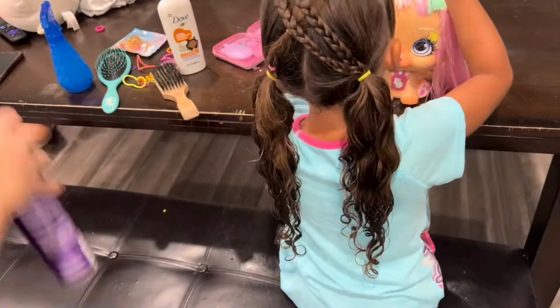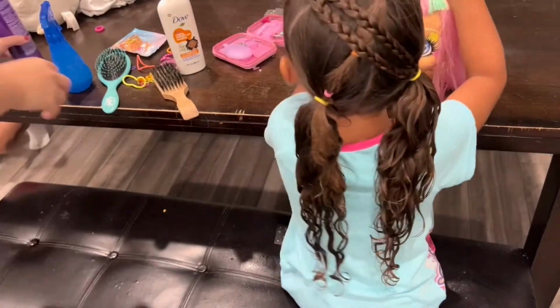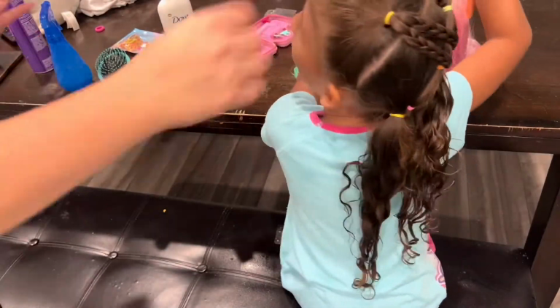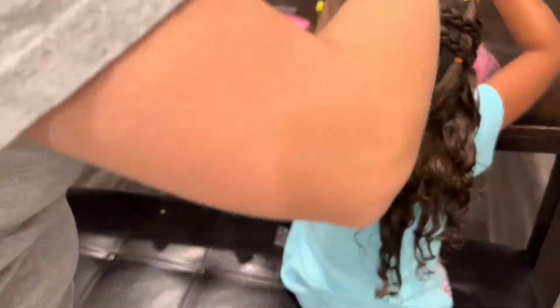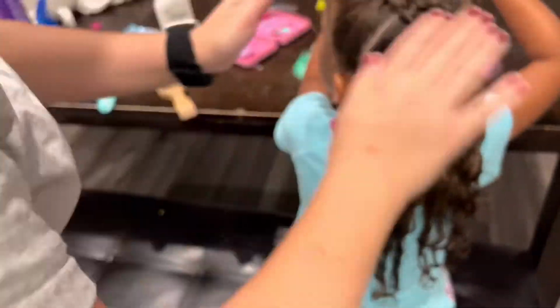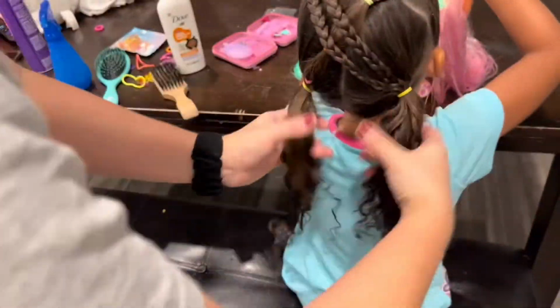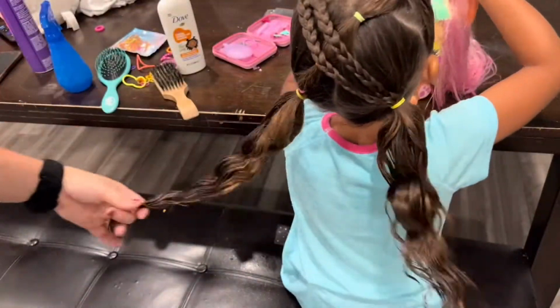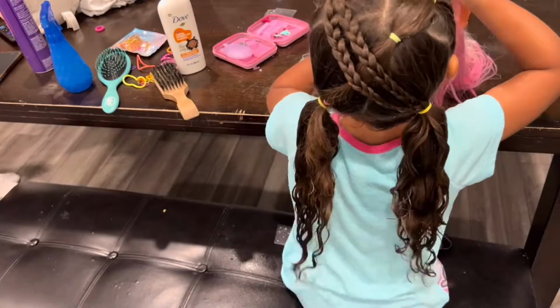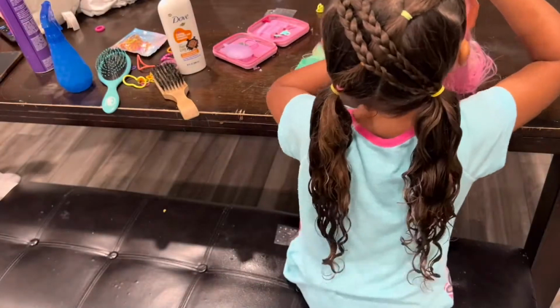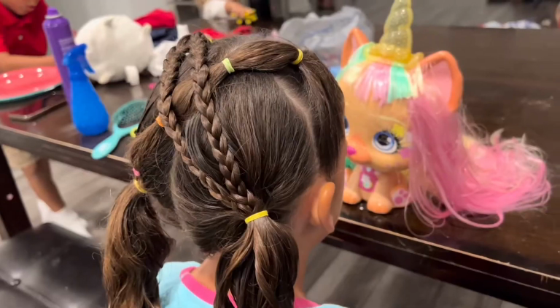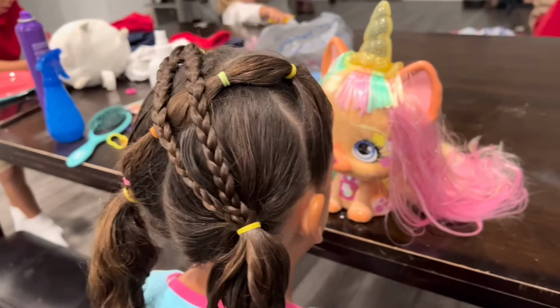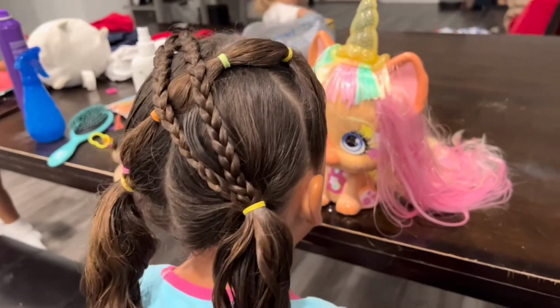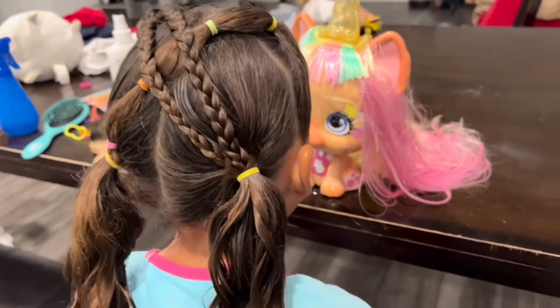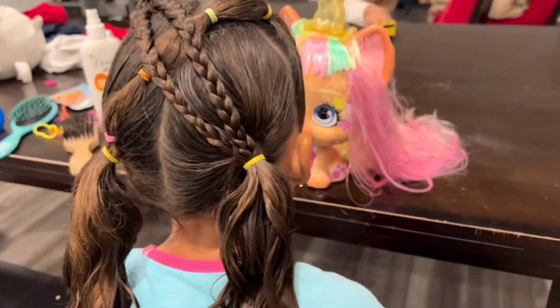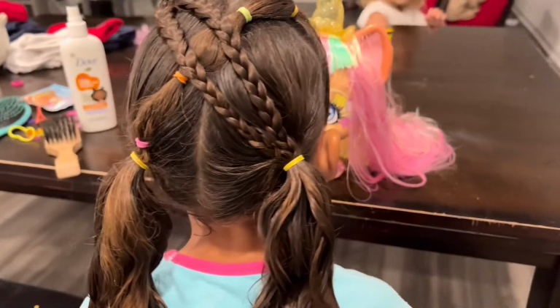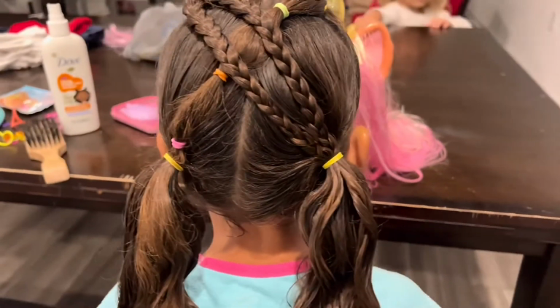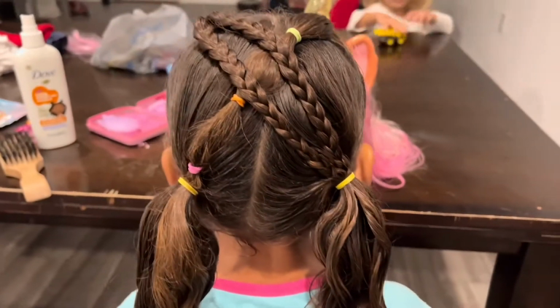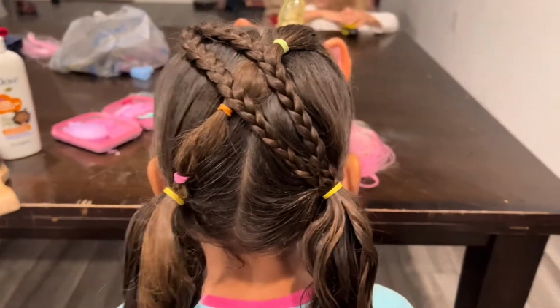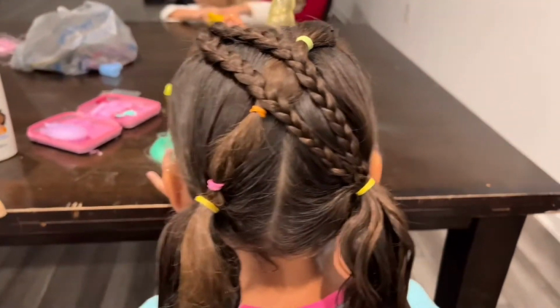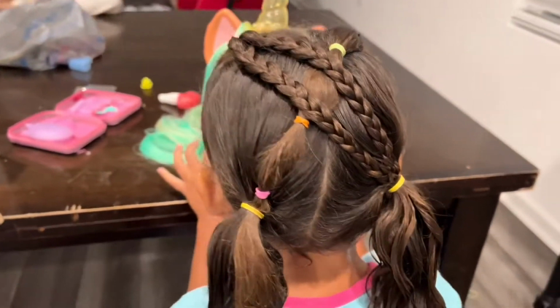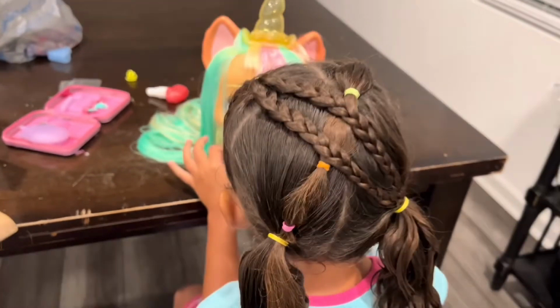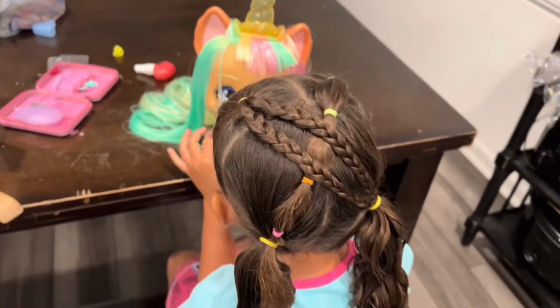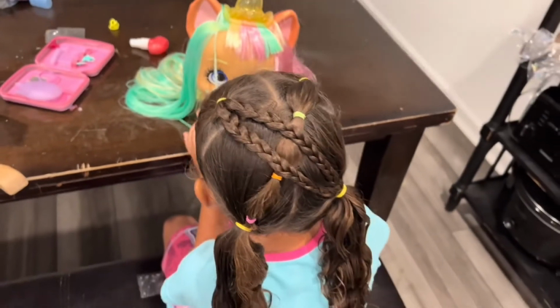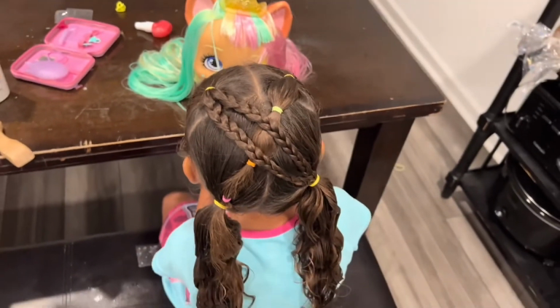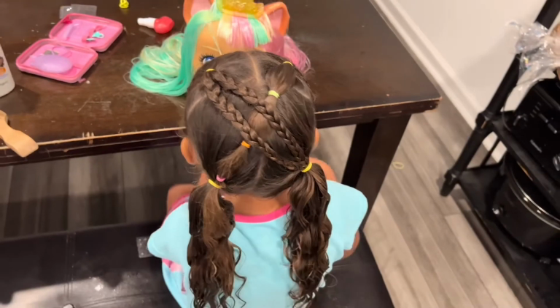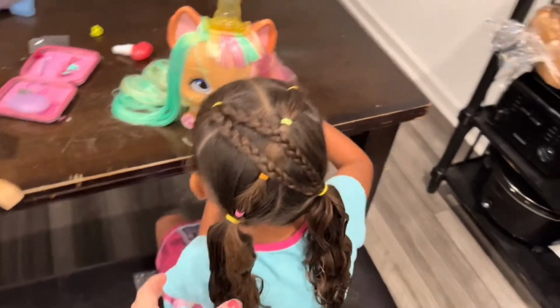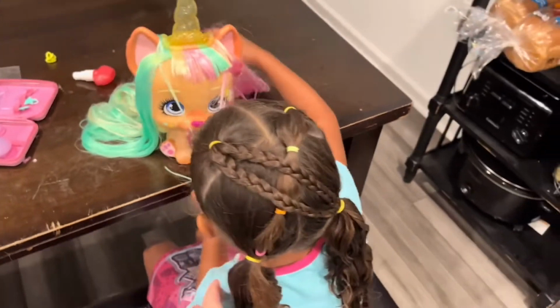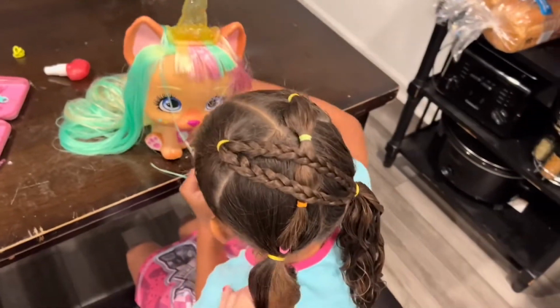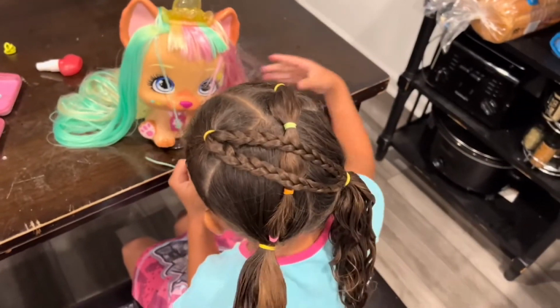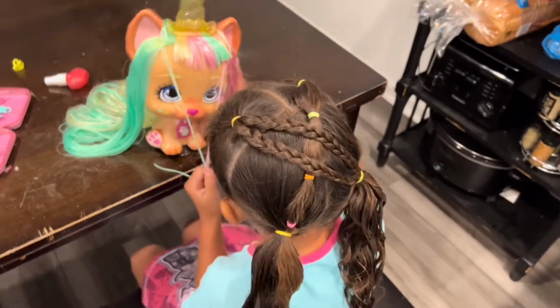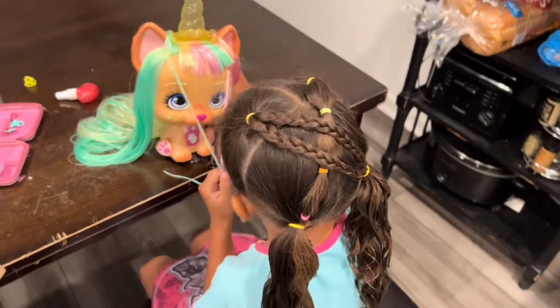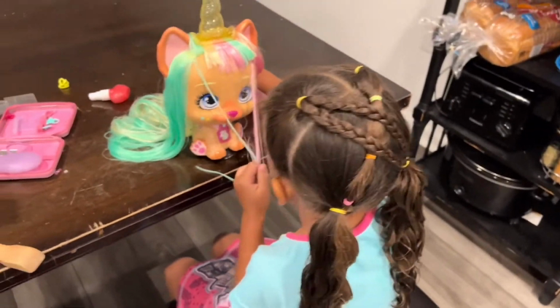This is how it turned out — we thought it was really cute and she really enjoyed it. If you guys liked today's video, make sure you give it a thumbs up and leave a comment down below, and make sure to subscribe to our channel for more videos like this.